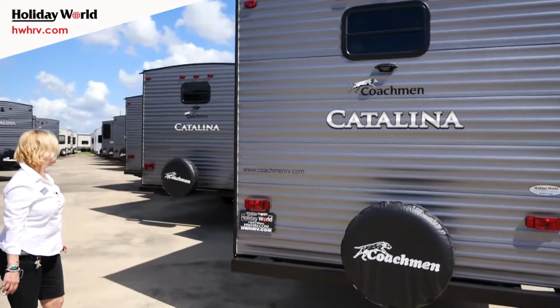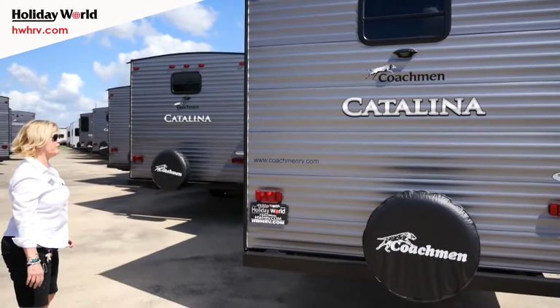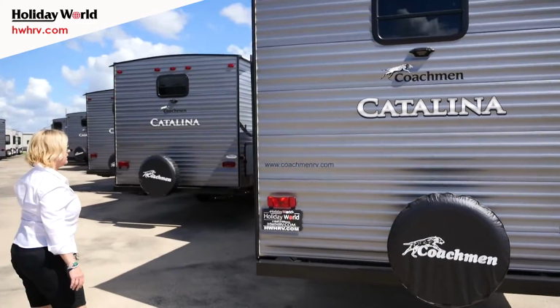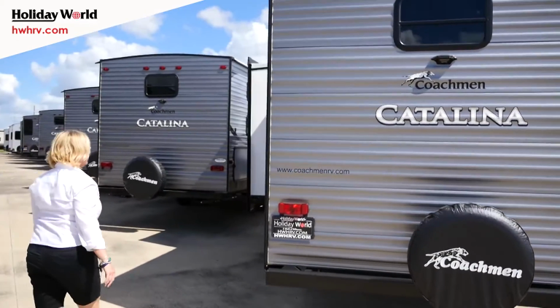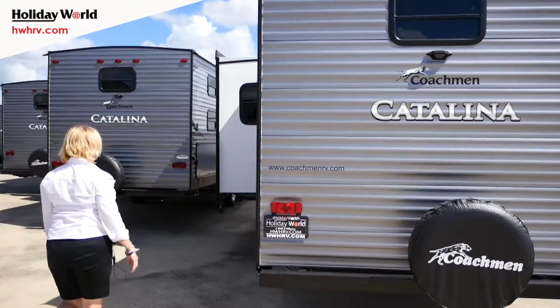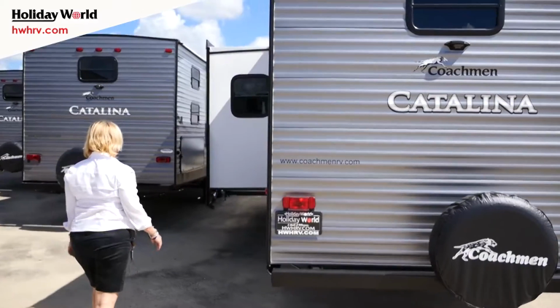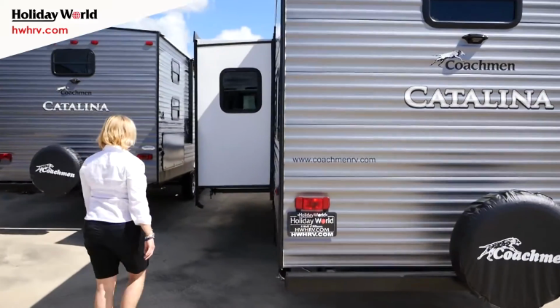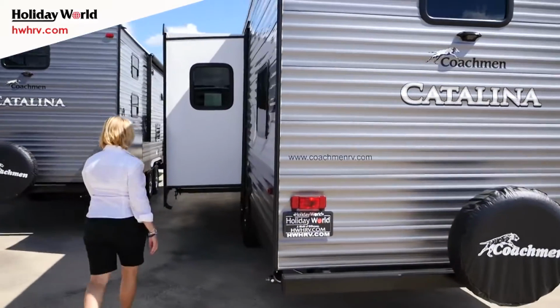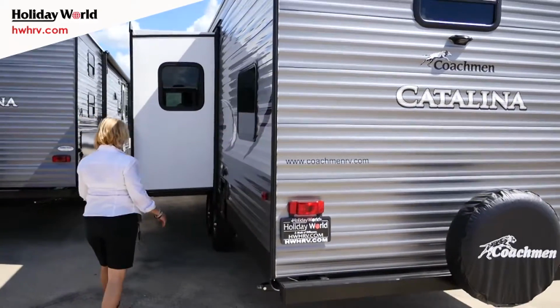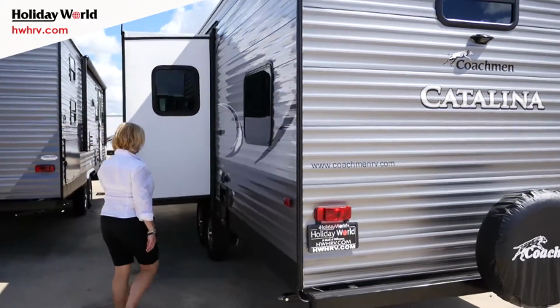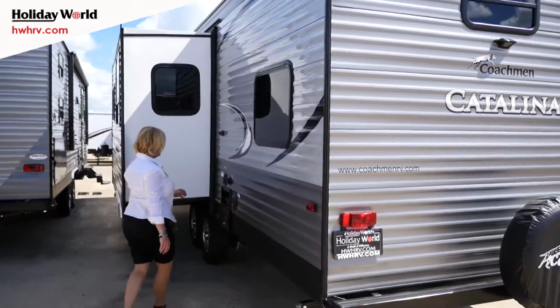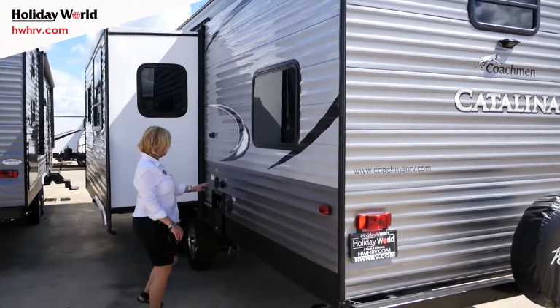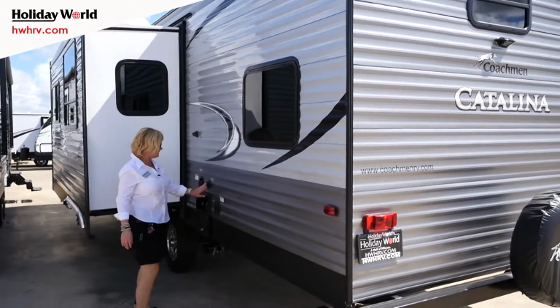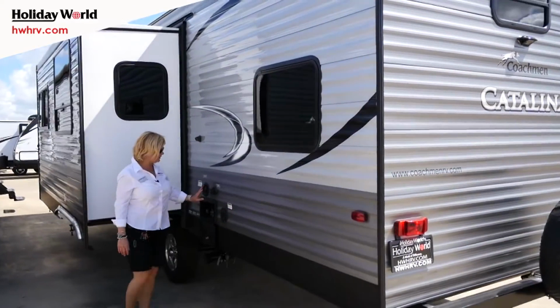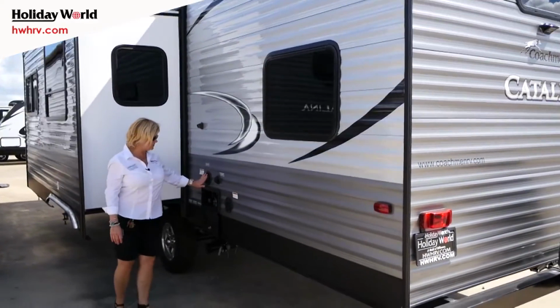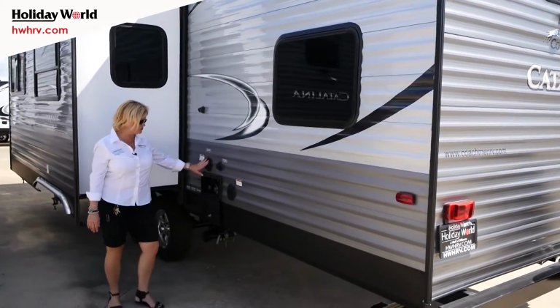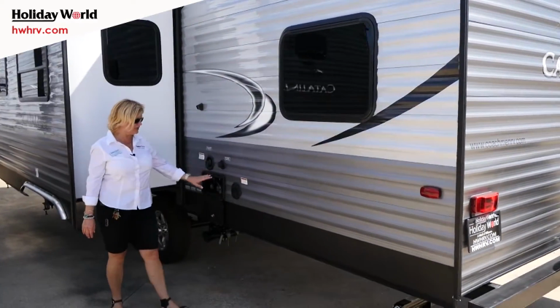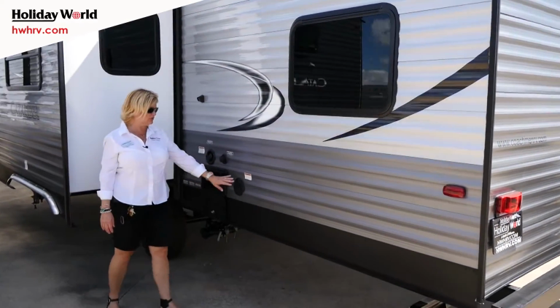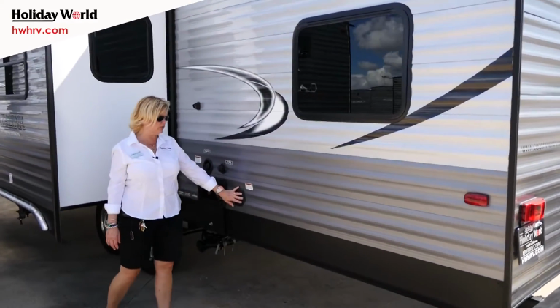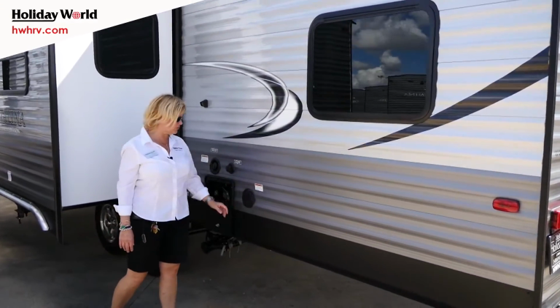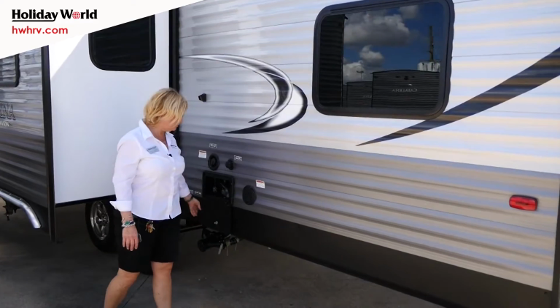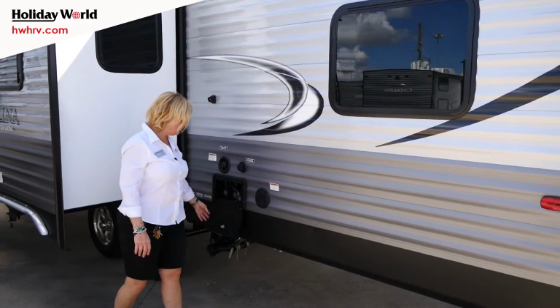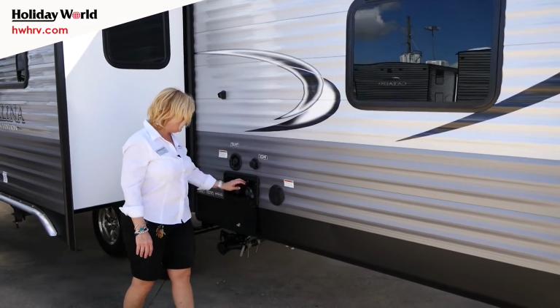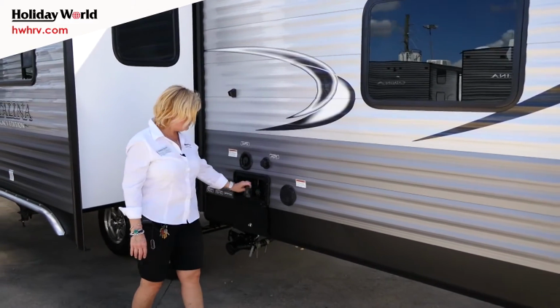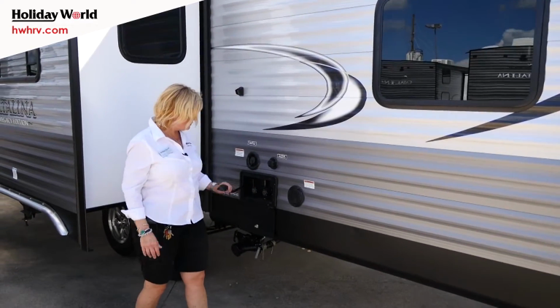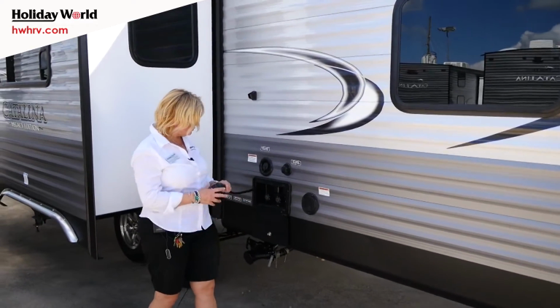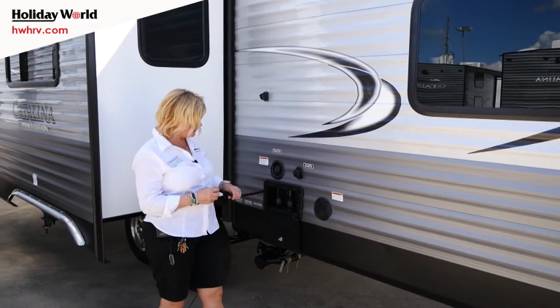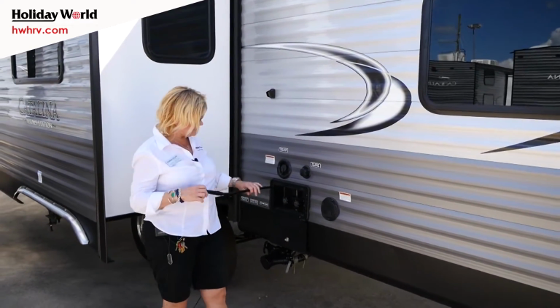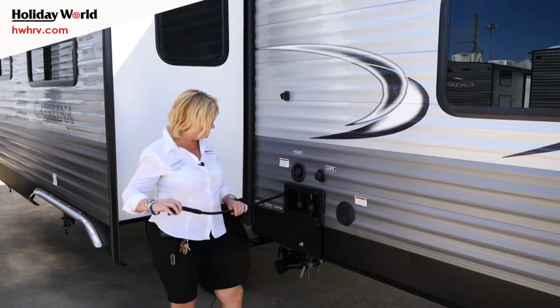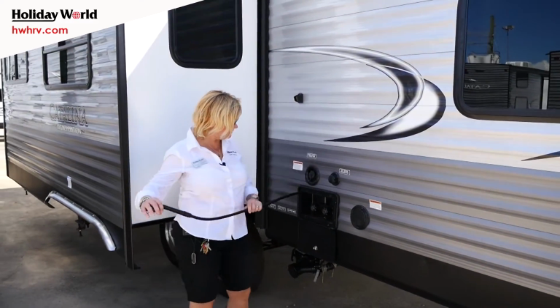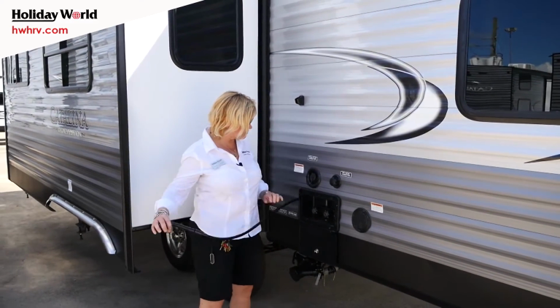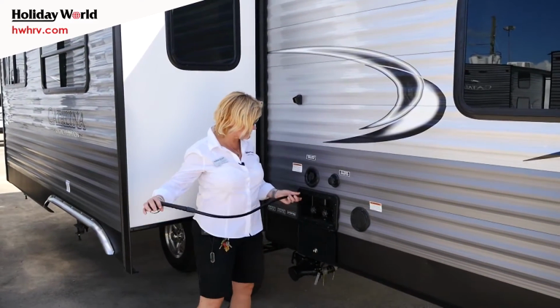Over here we have the outside shower, your city water connection, your freshwater connection, and your electrical. Great for at the beach — it even retracts.